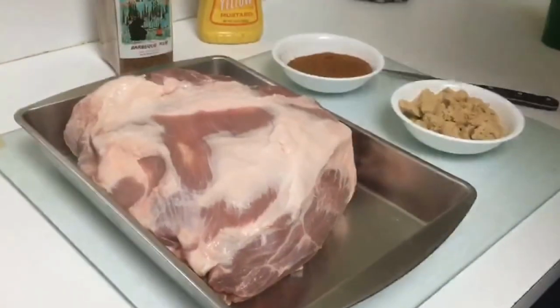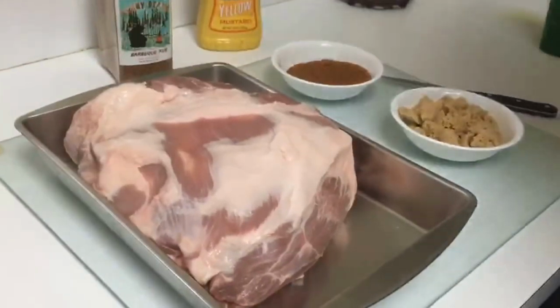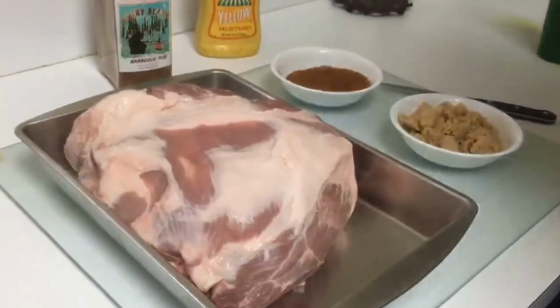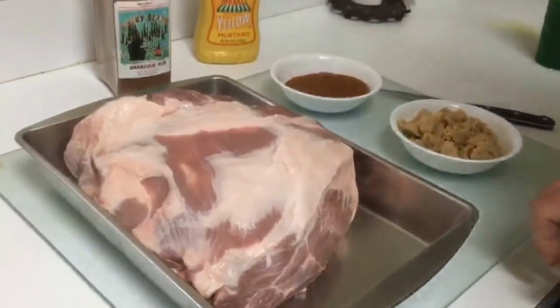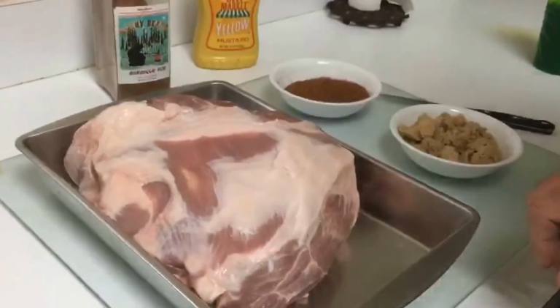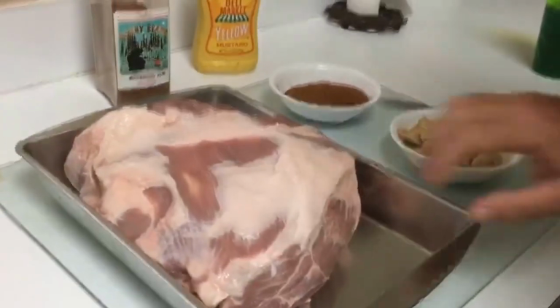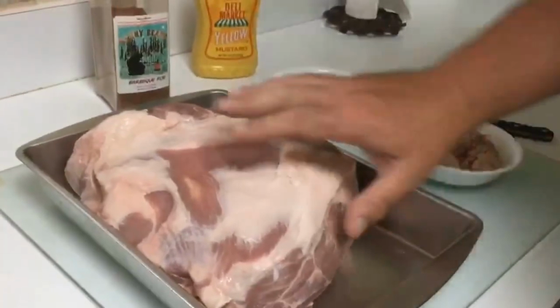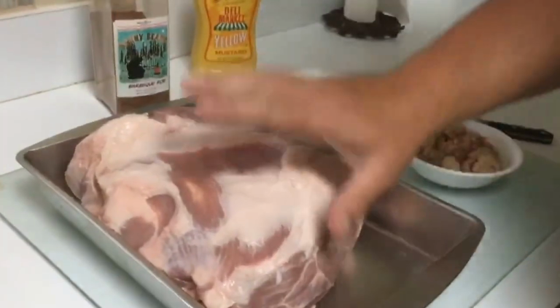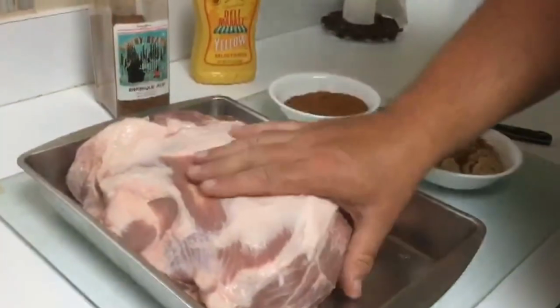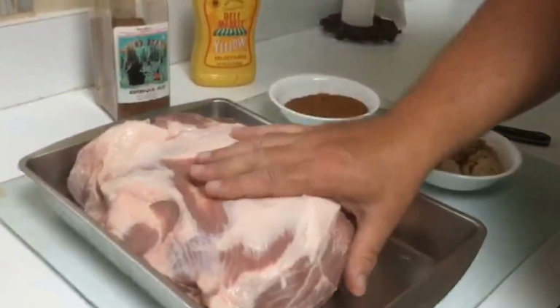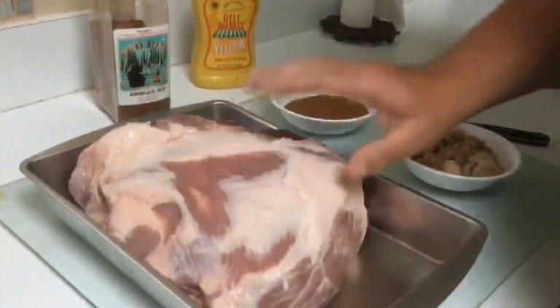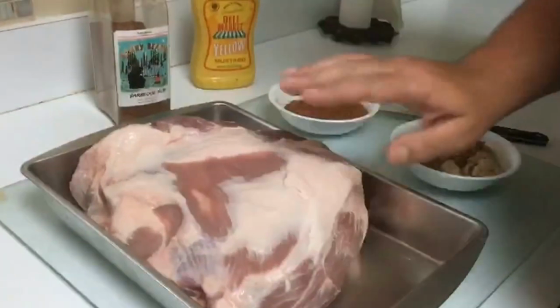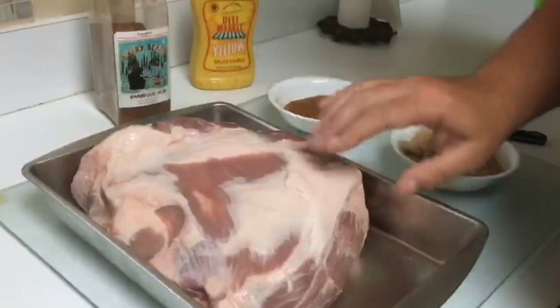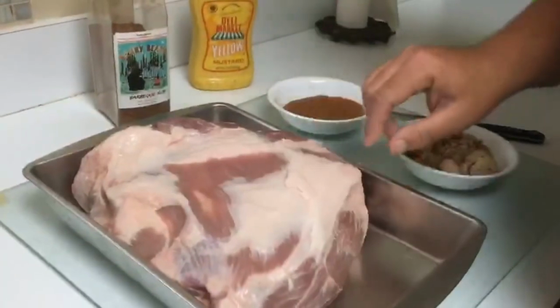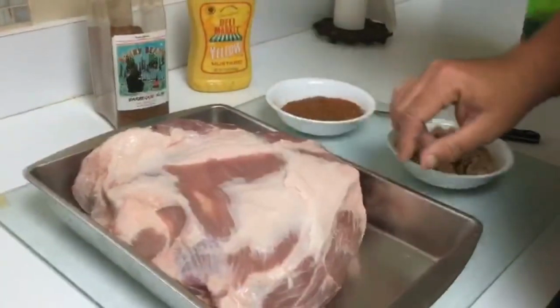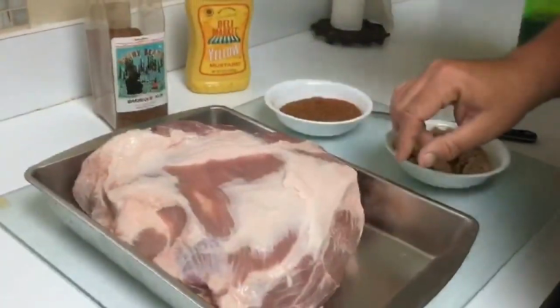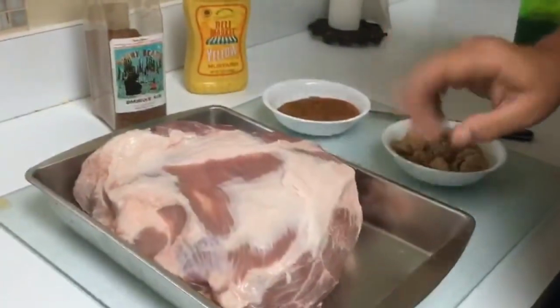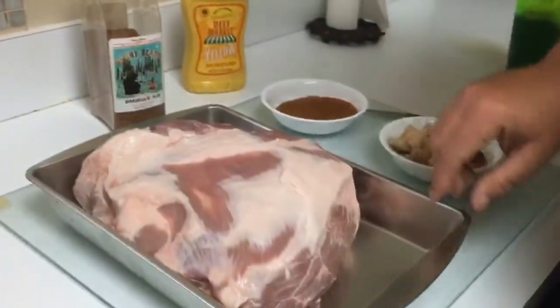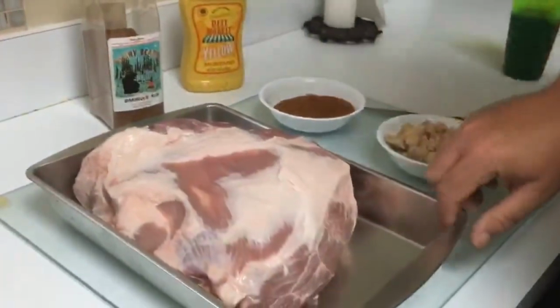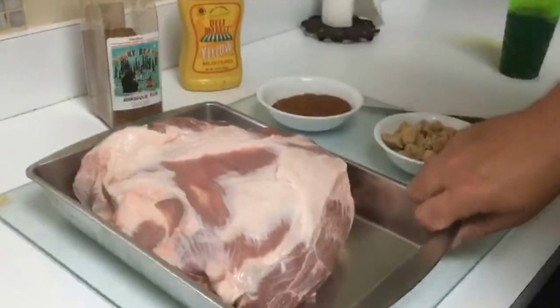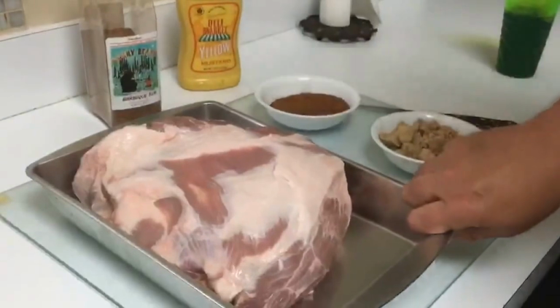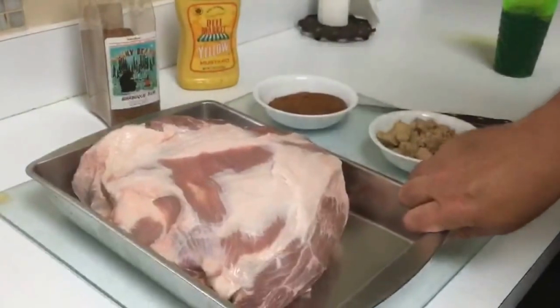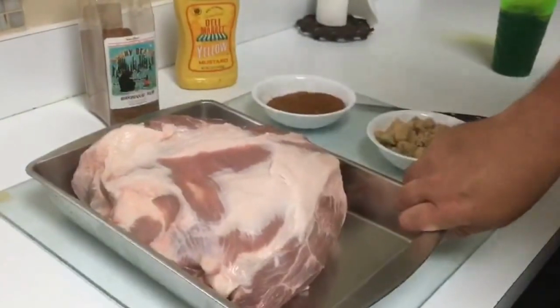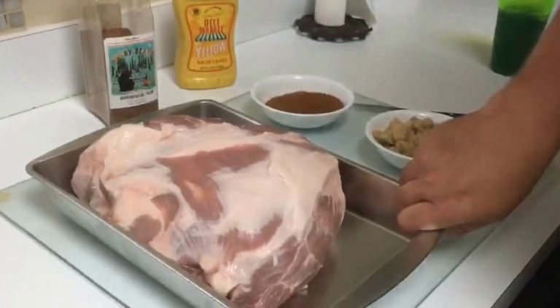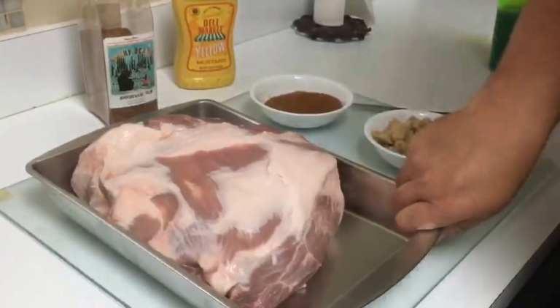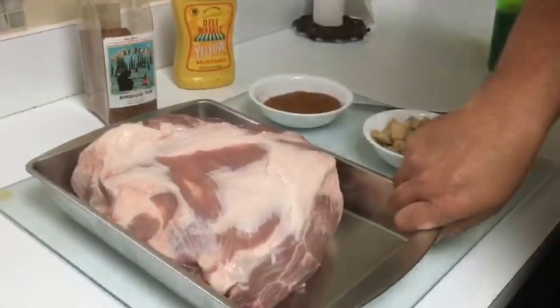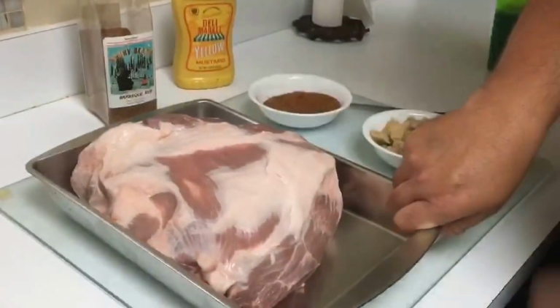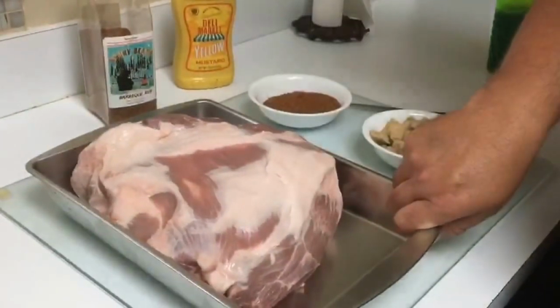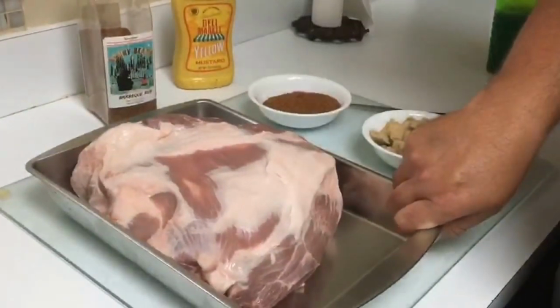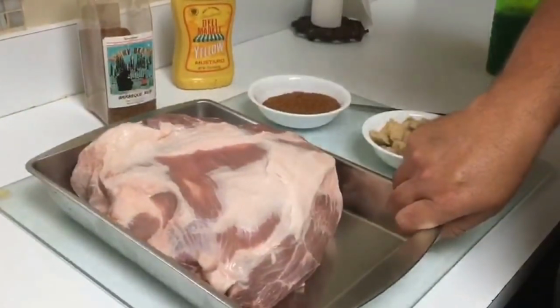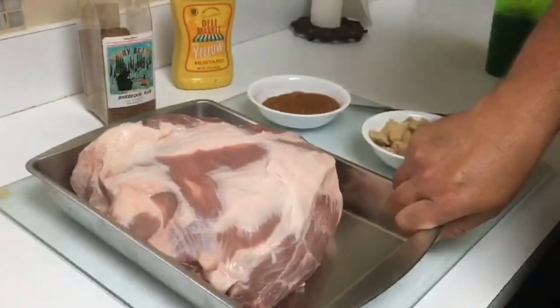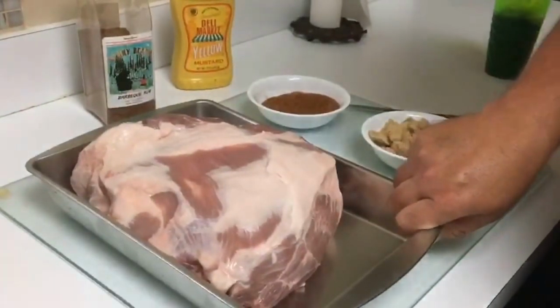What we're going to do today is actually make some pulled pork in the Masterbuilt Electric Smoker. Well, I say today, but it's actually going to be tomorrow.